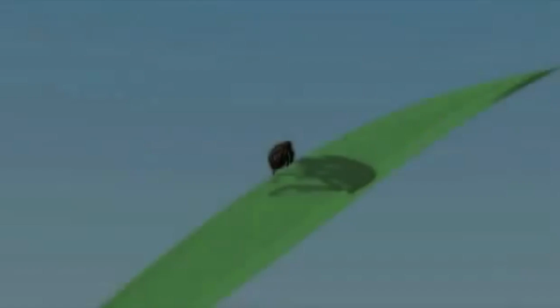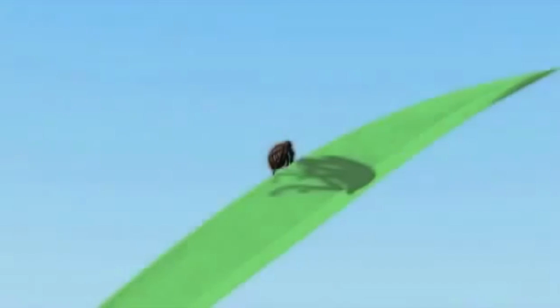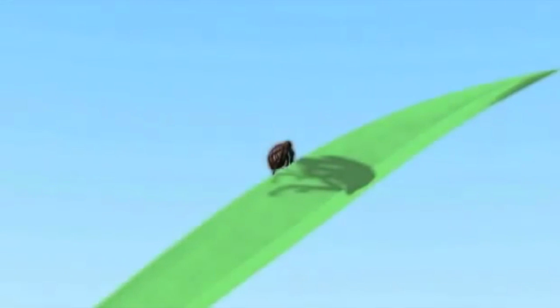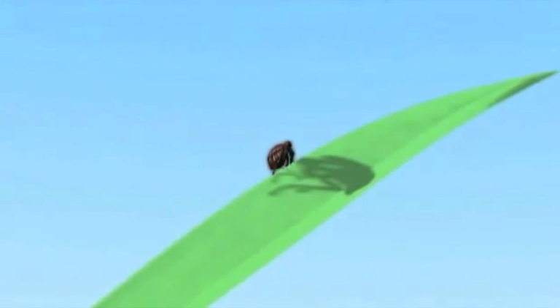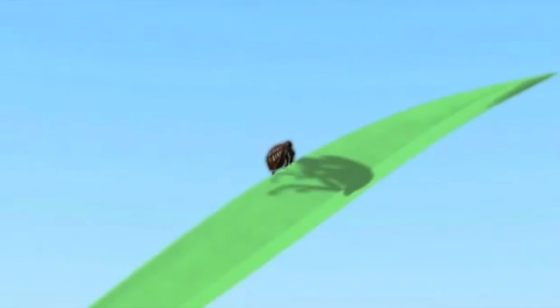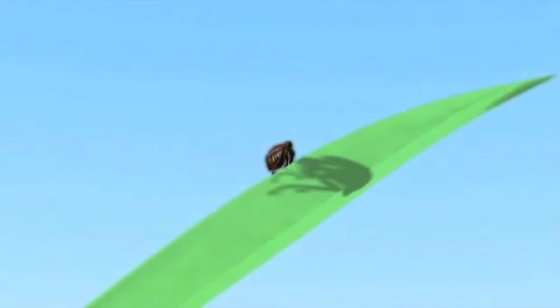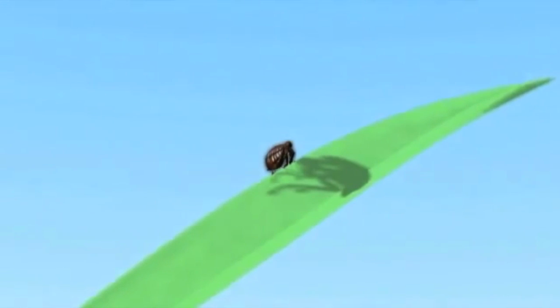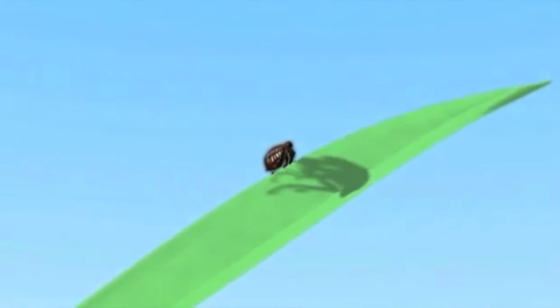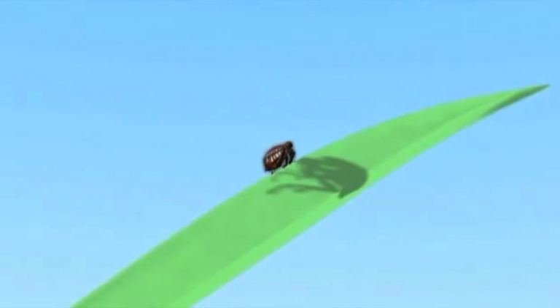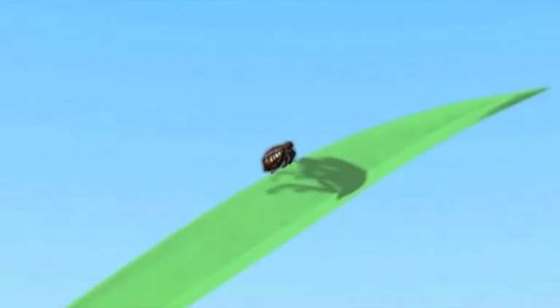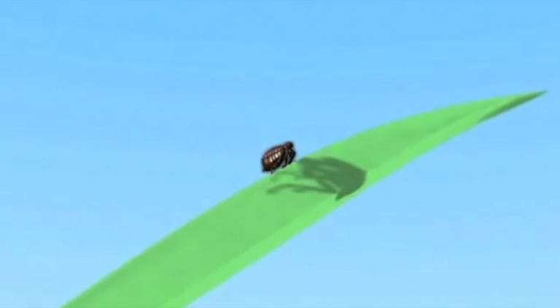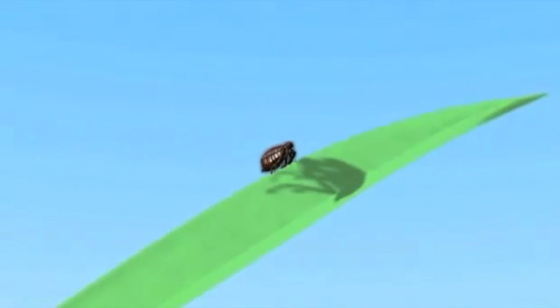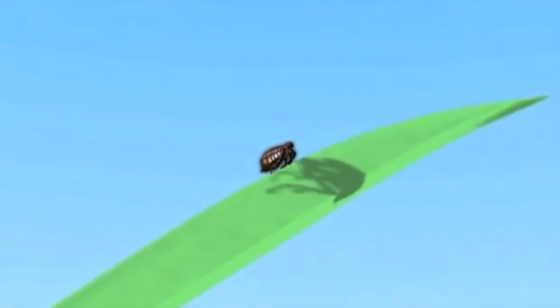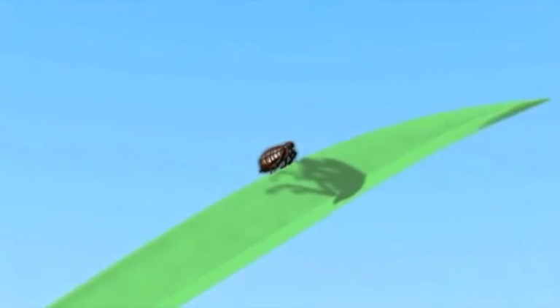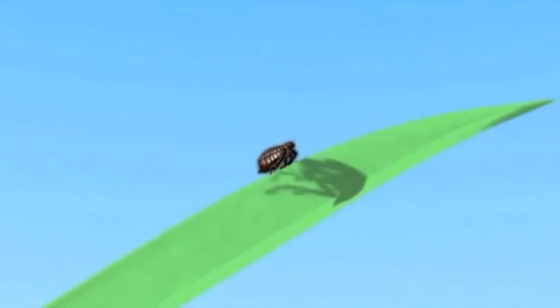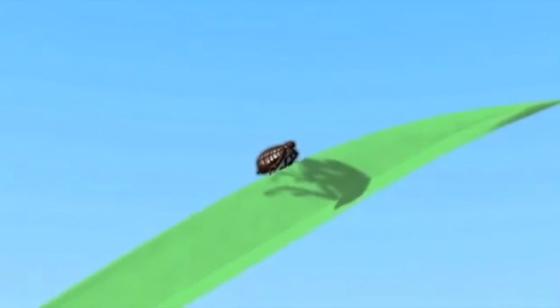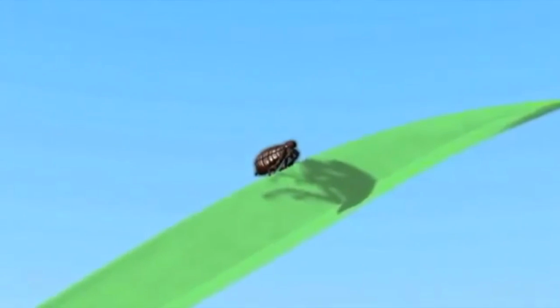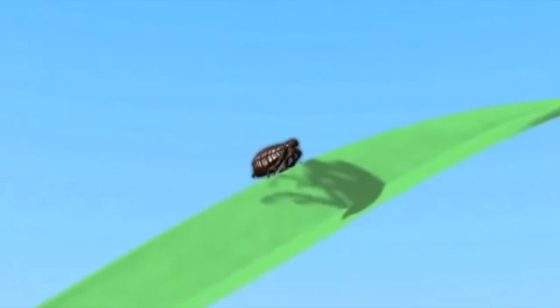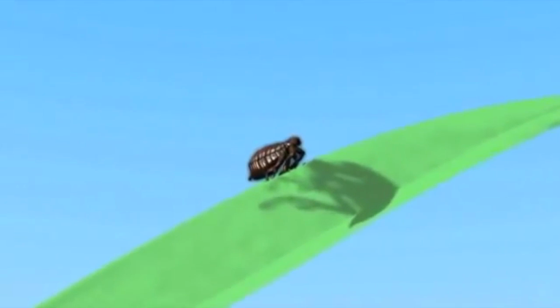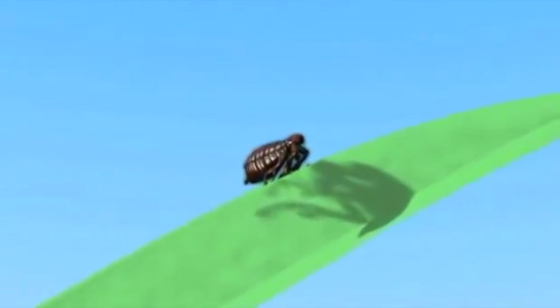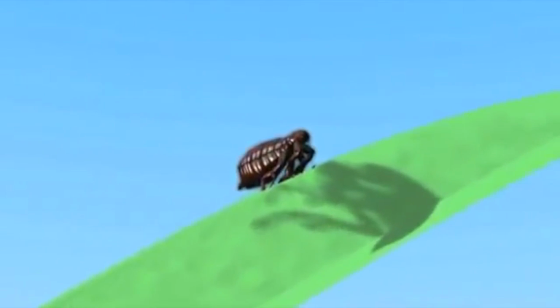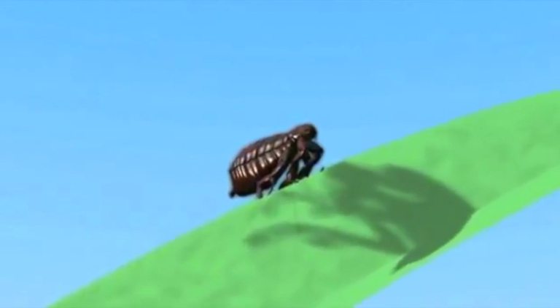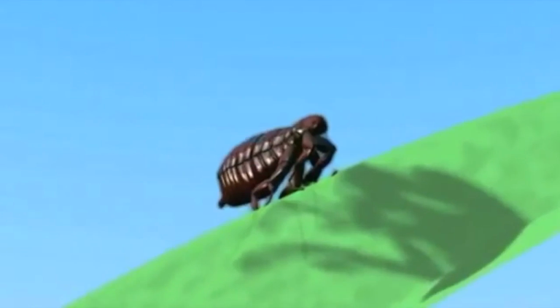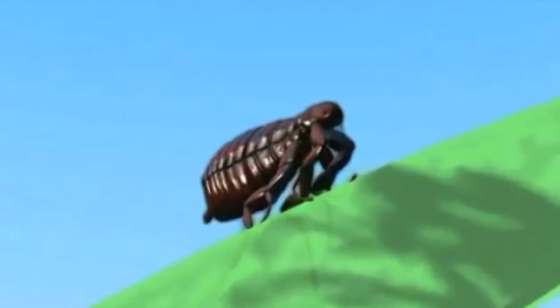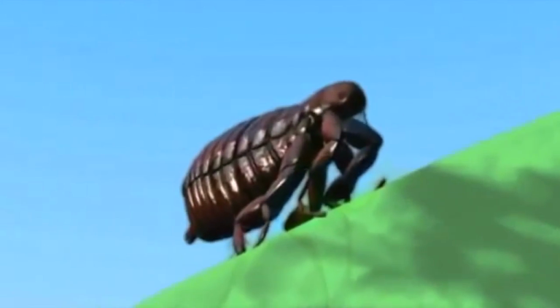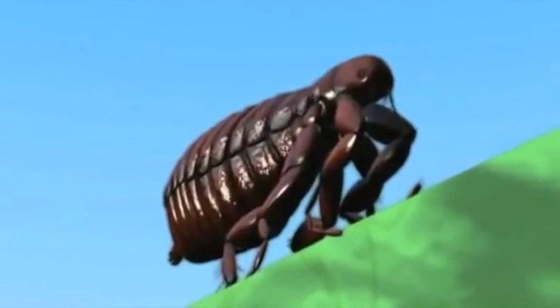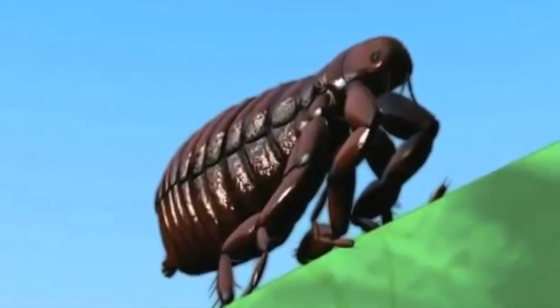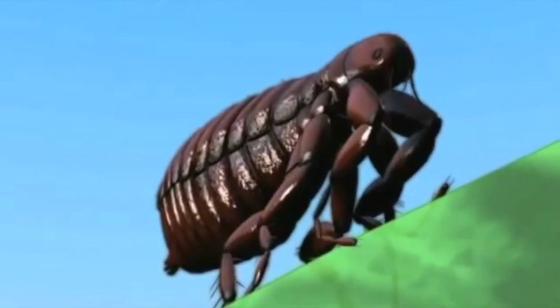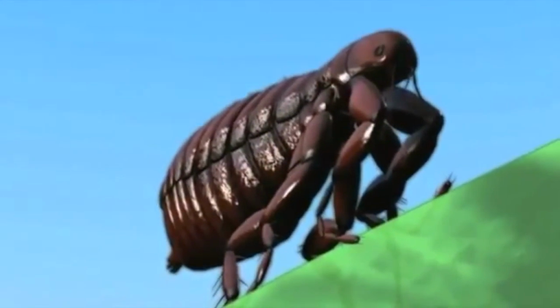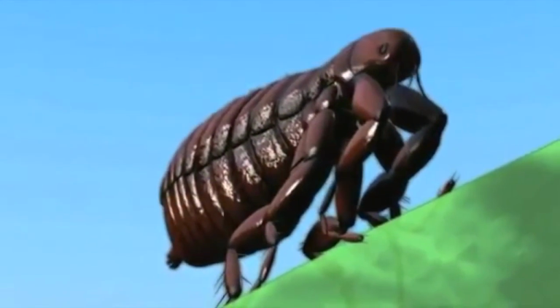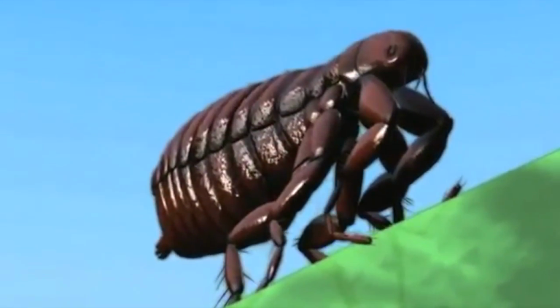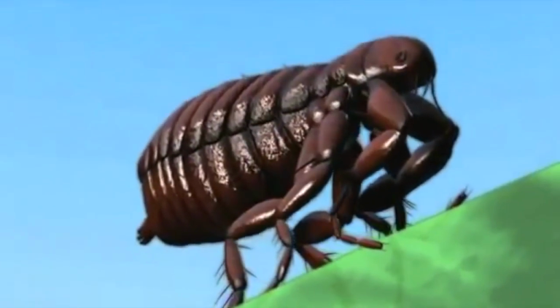Fleas are the most common pests that cats and dogs encounter. These bloodsucking parasites live in our yards, in our homes, and on our pets. Although partial to cats and dogs, fleas also bite humans.